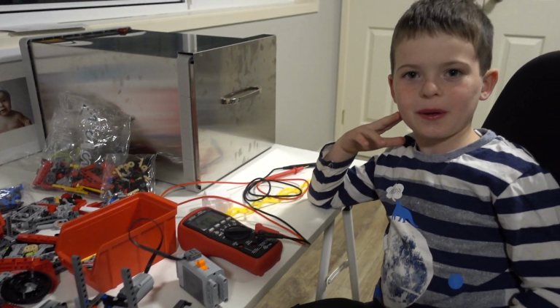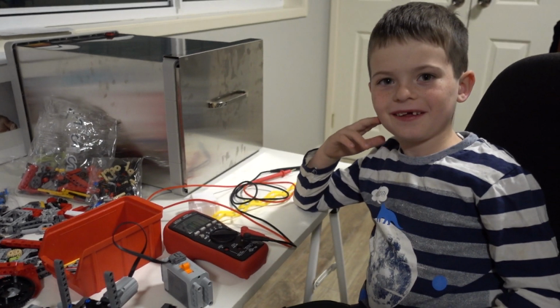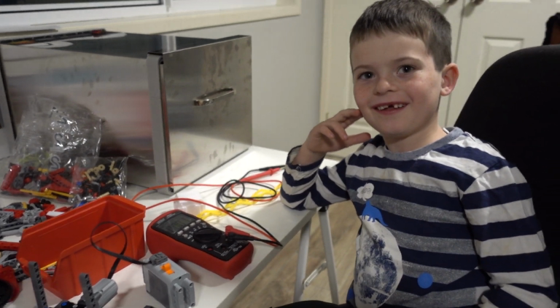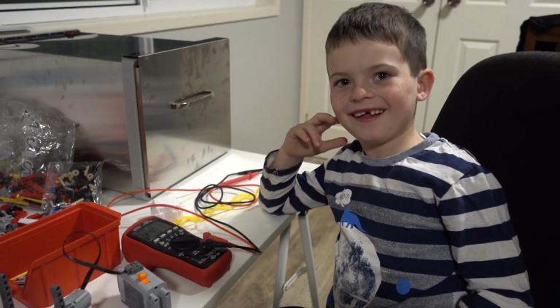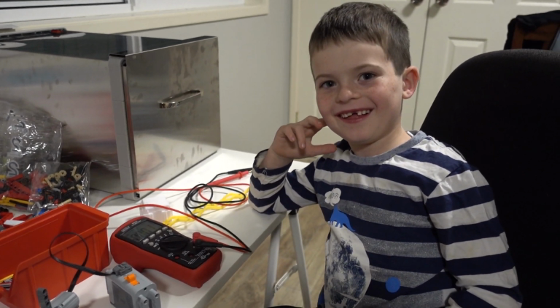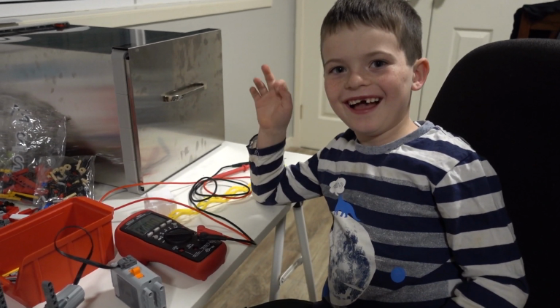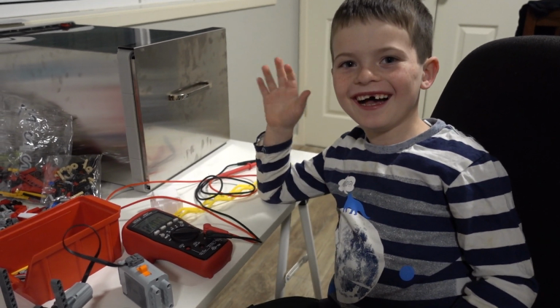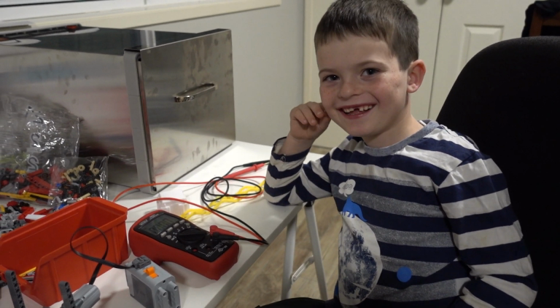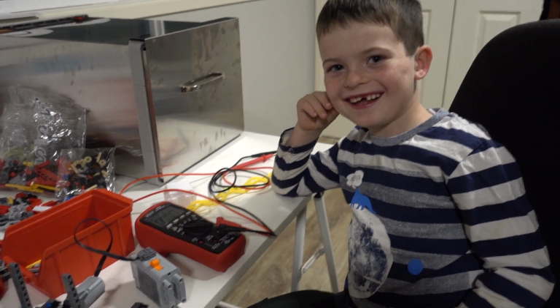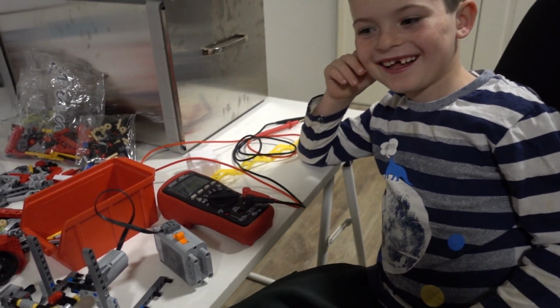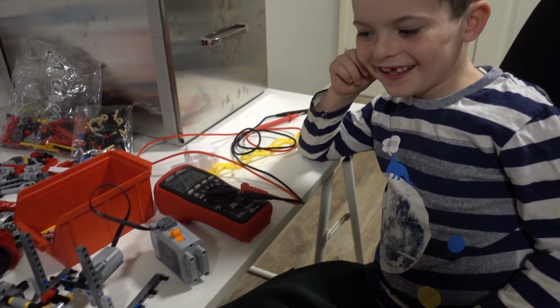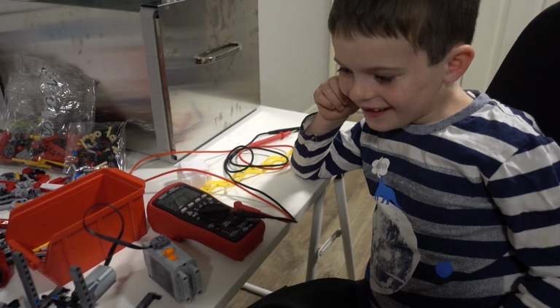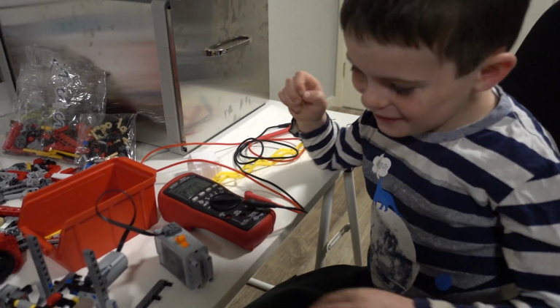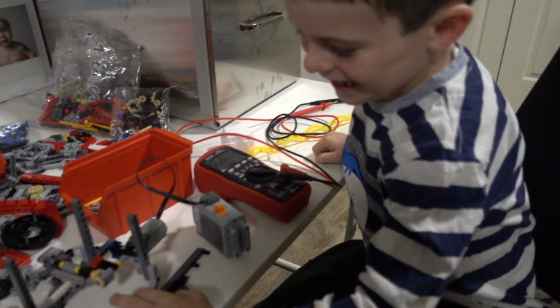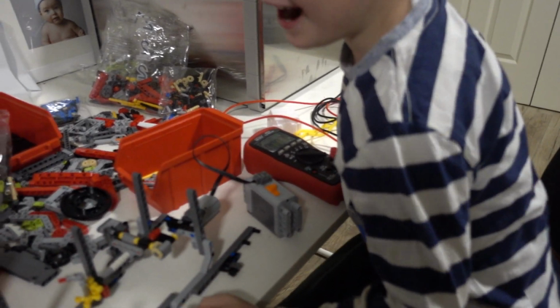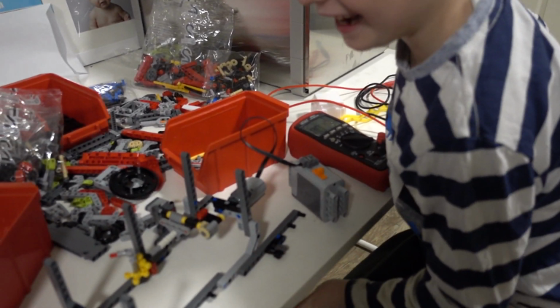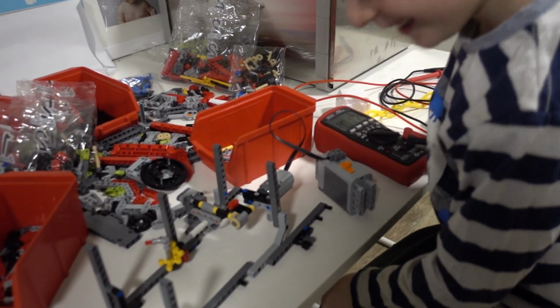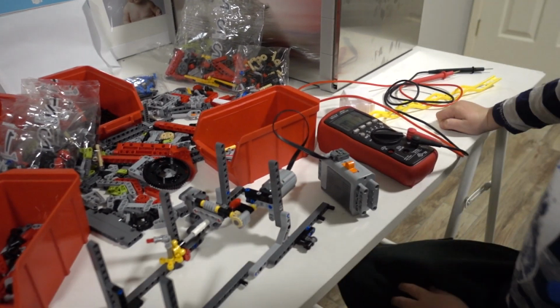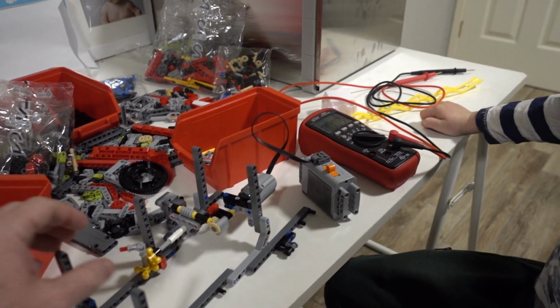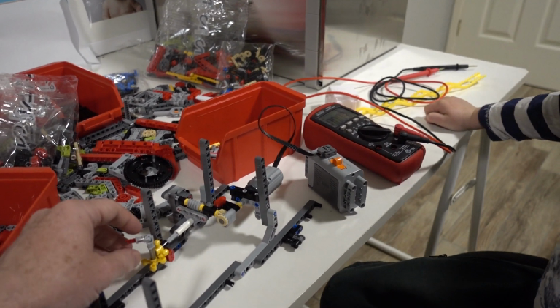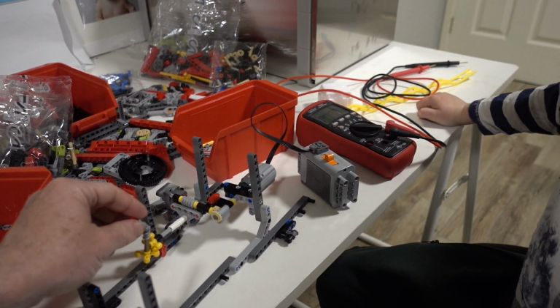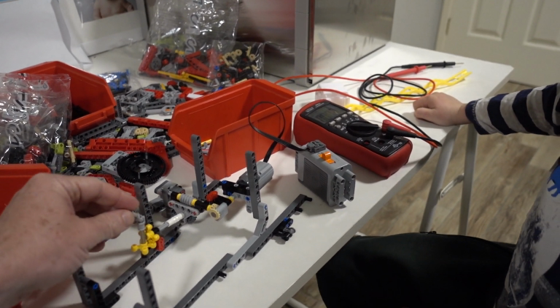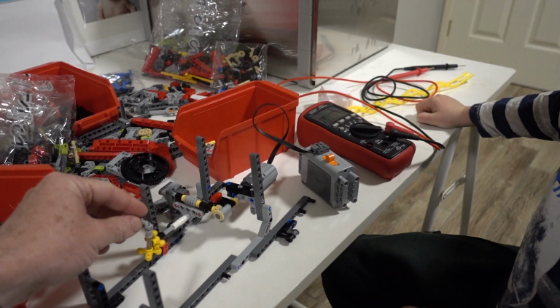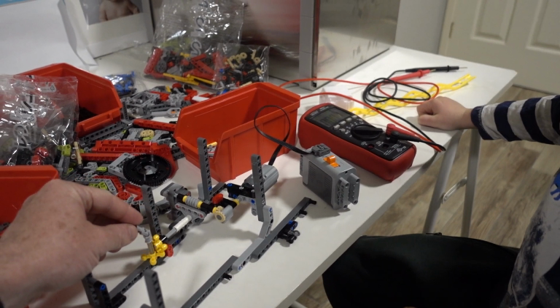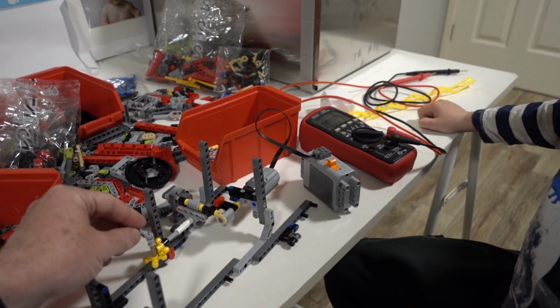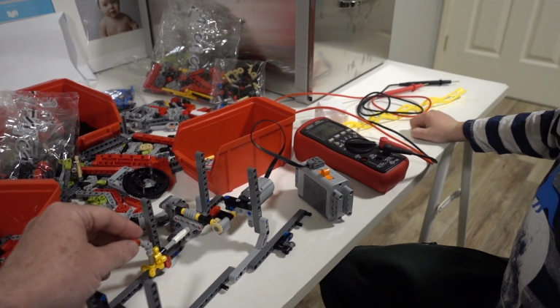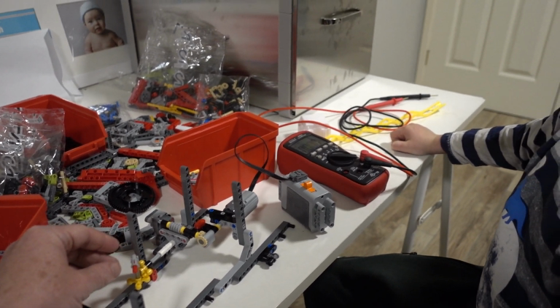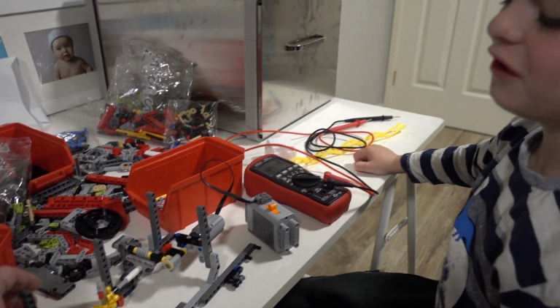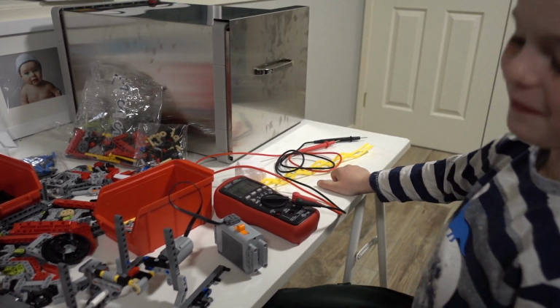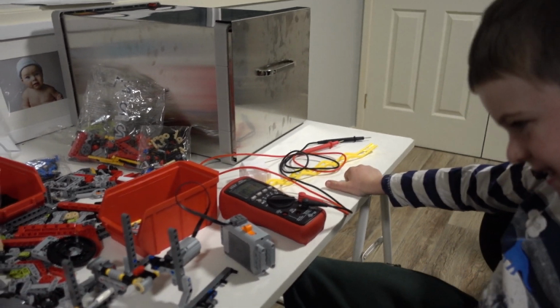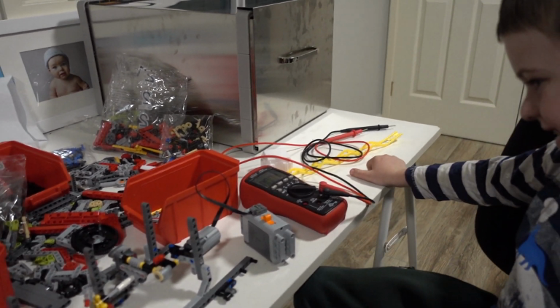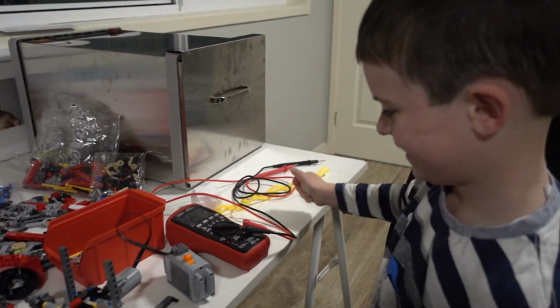Say hi Sagan! Hi! What are we doing? GPC again. And we're building what? The Strand Beast!